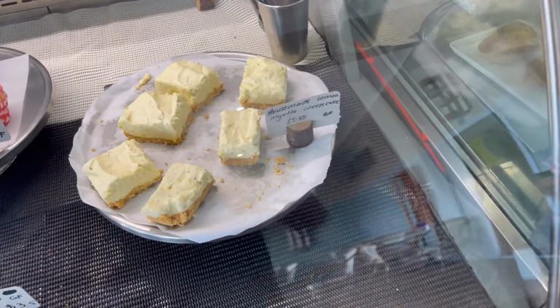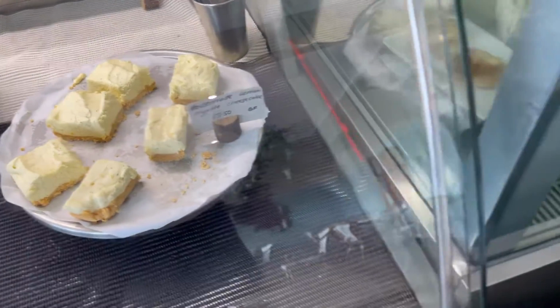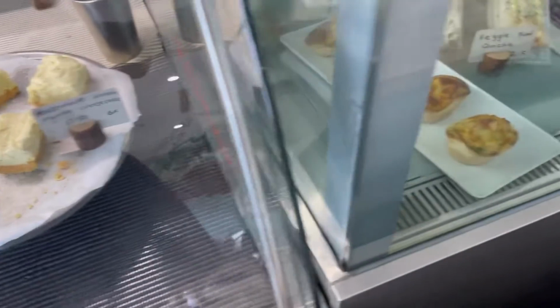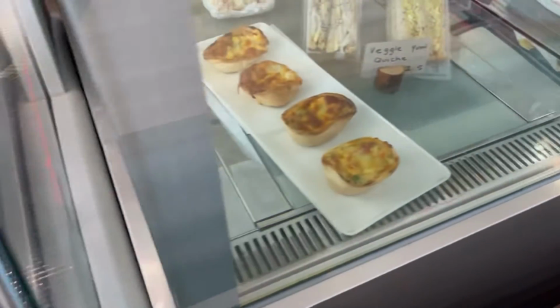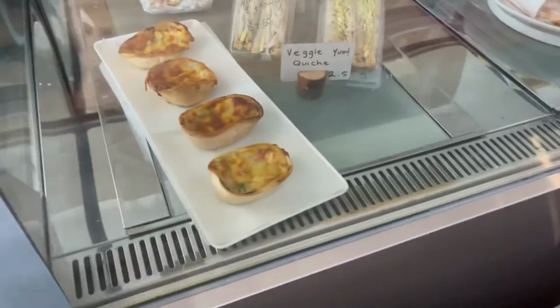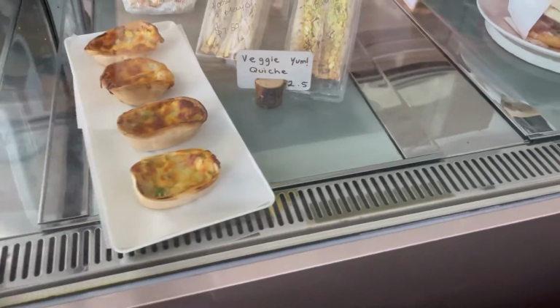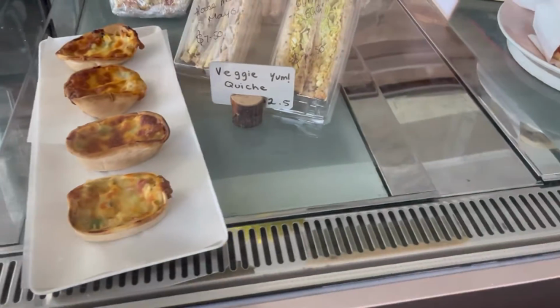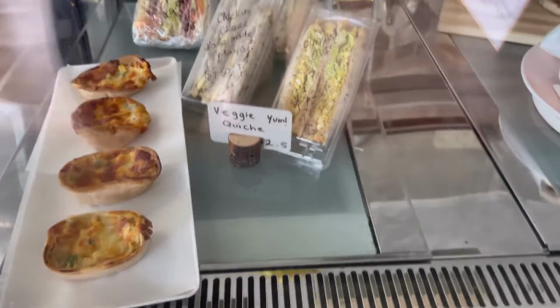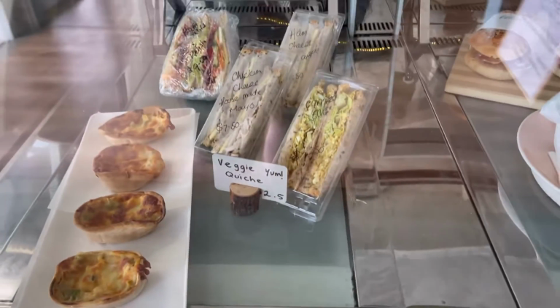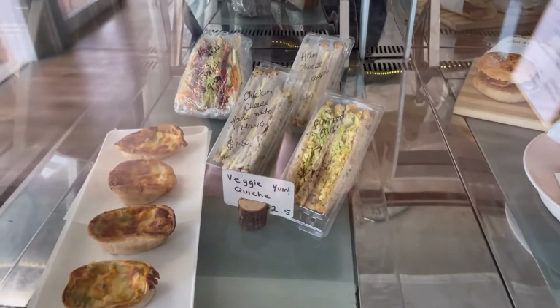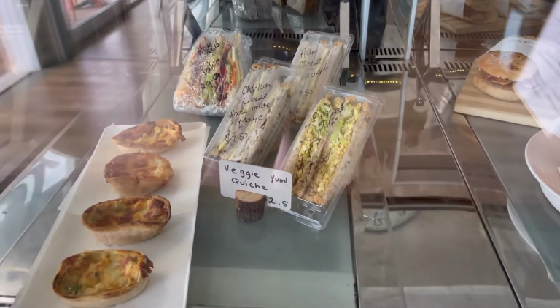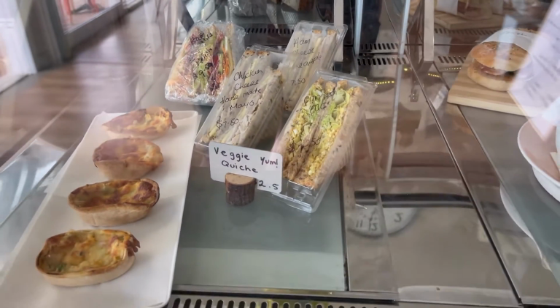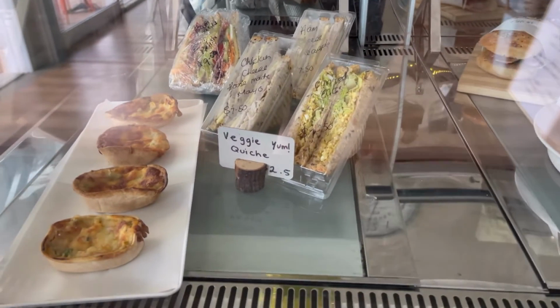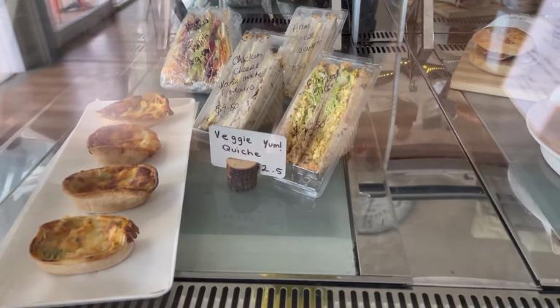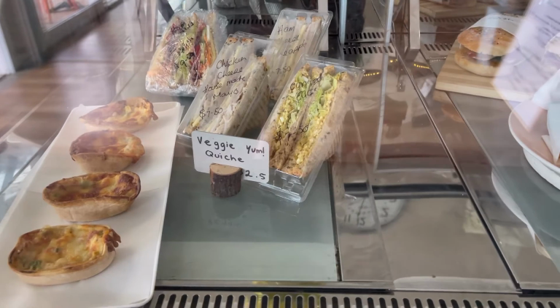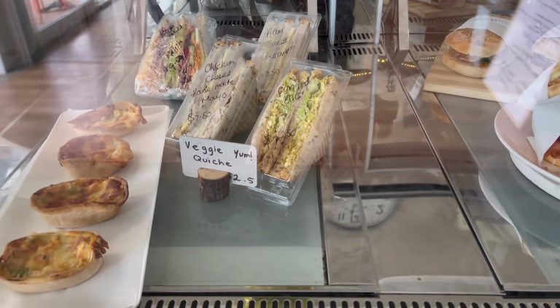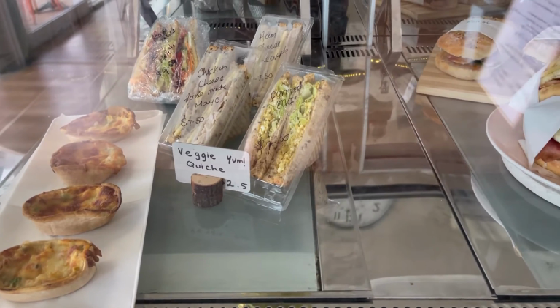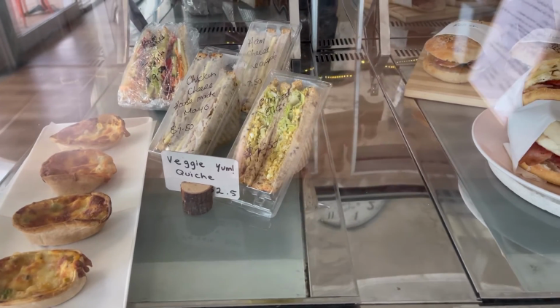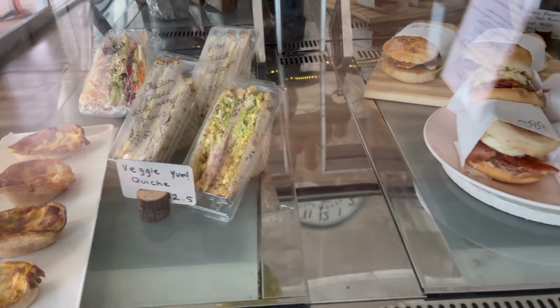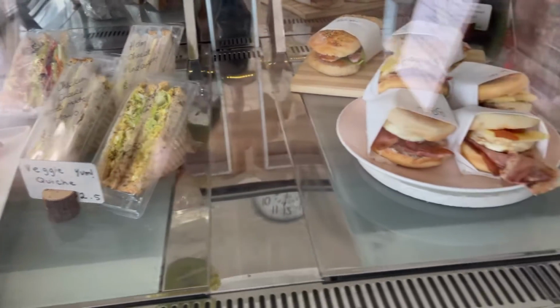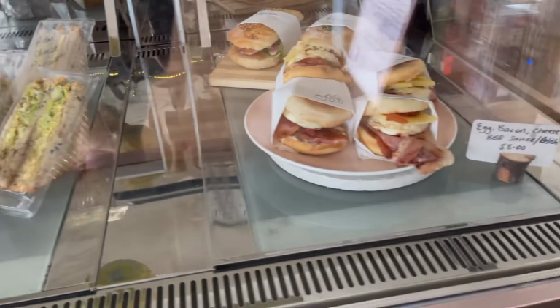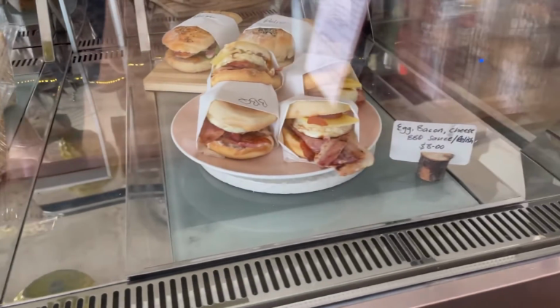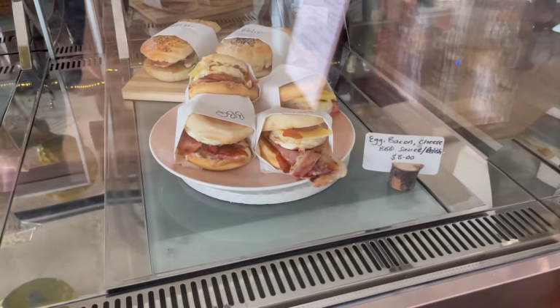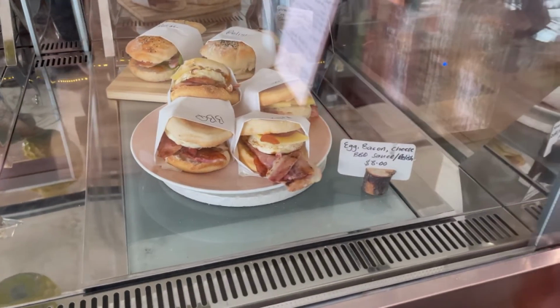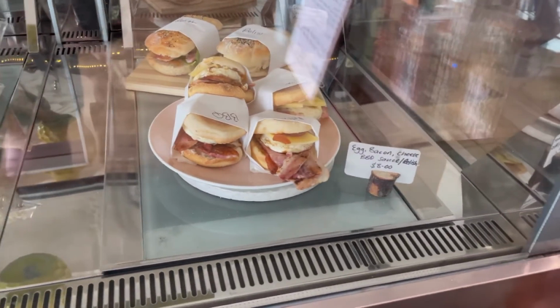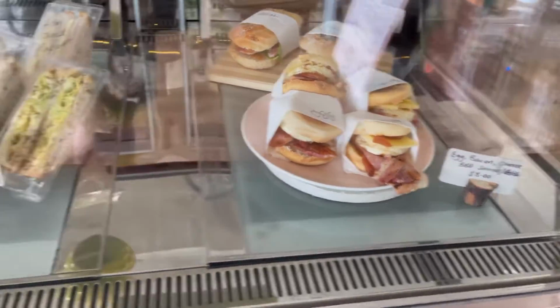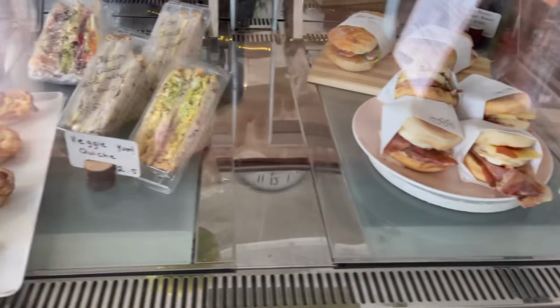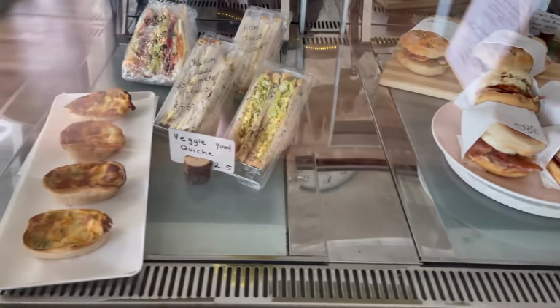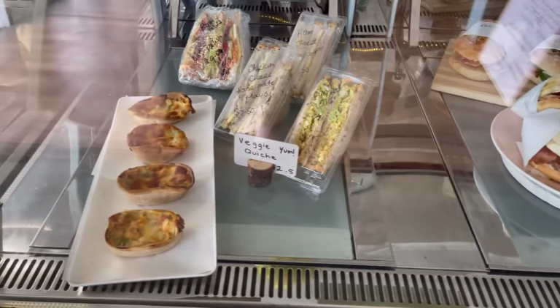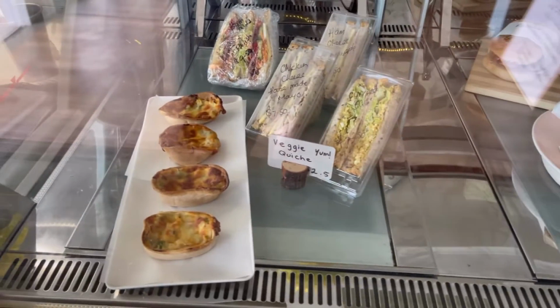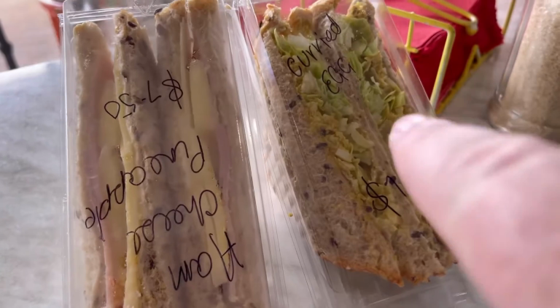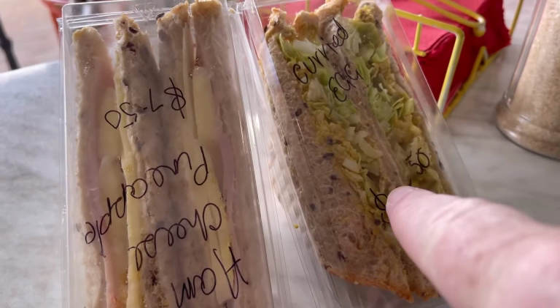I ended up getting the lemon myrtle cake and the Tim Tam balls. And these sandwiches are made with fresh bread, made only a couple of hours ago. They had curried egg and ham and cheese and pineapple — I couldn't resist them.